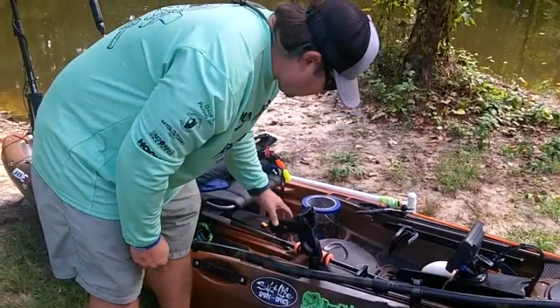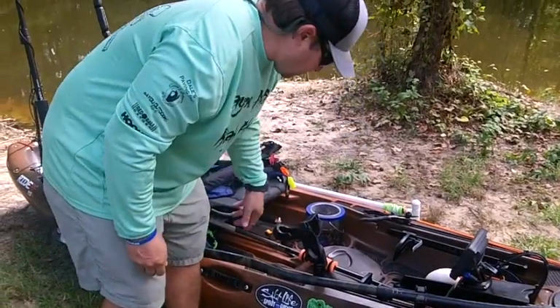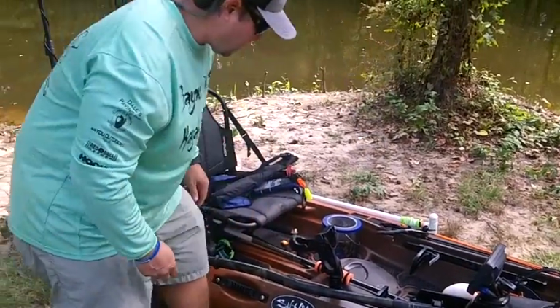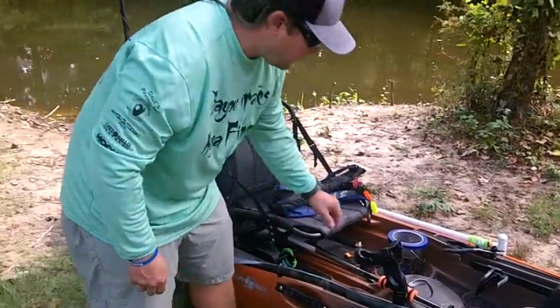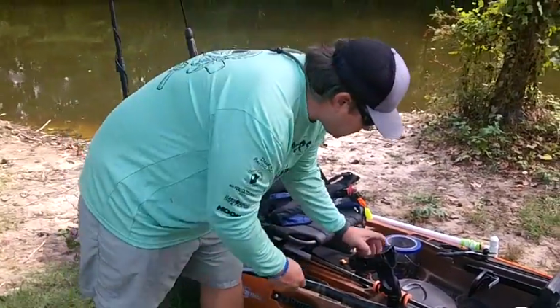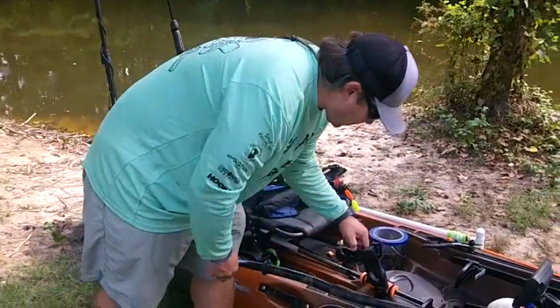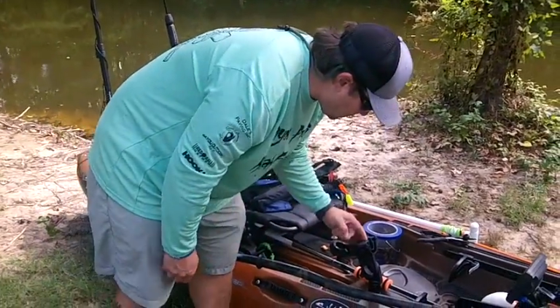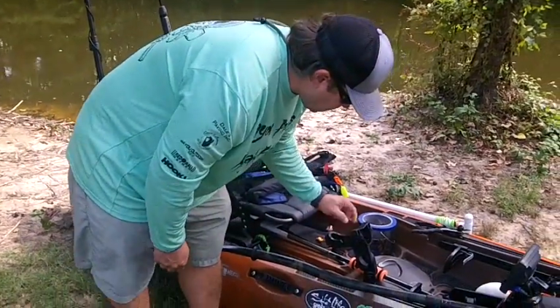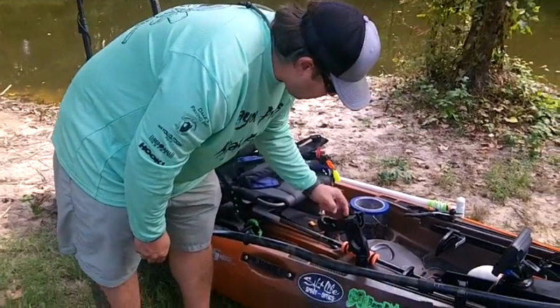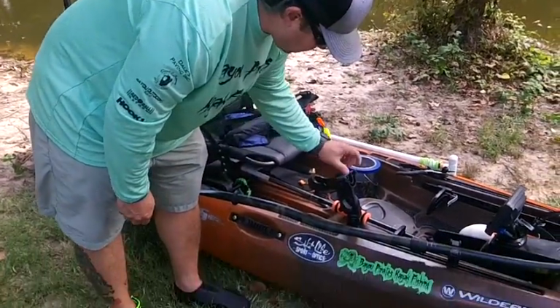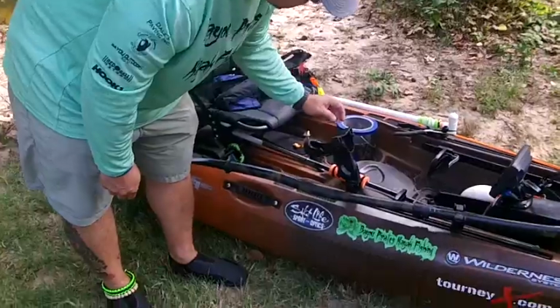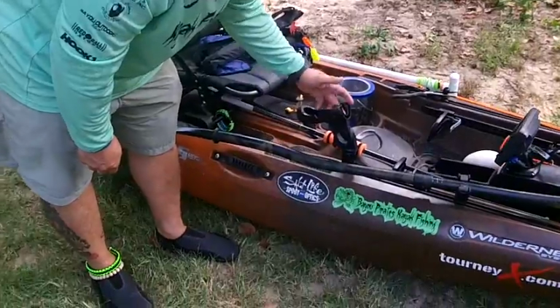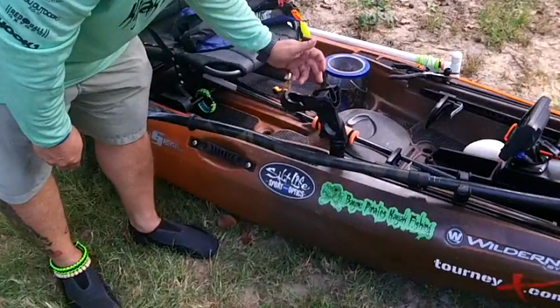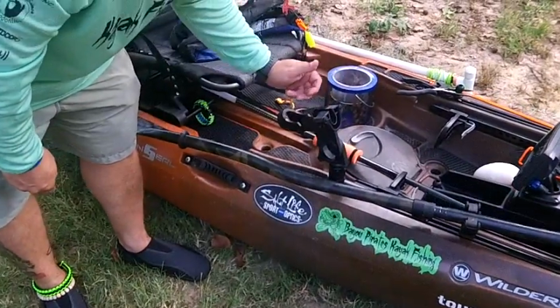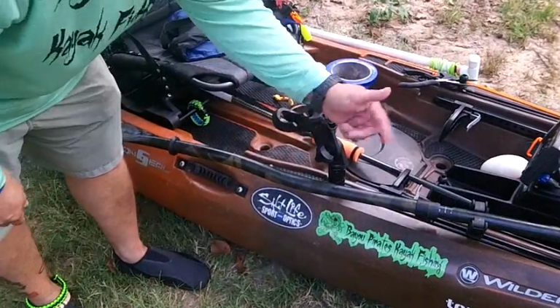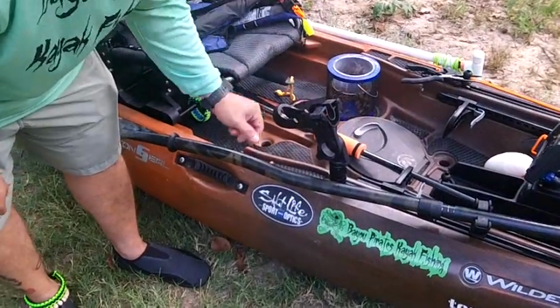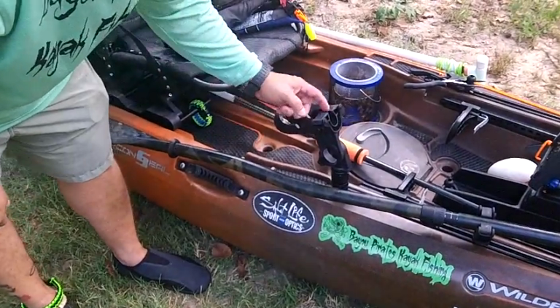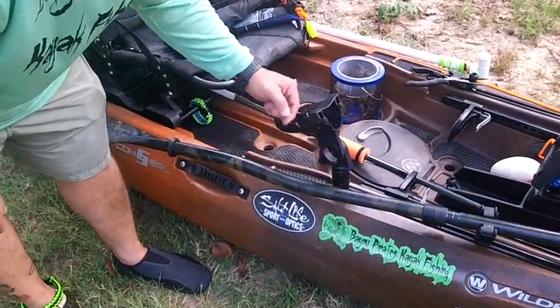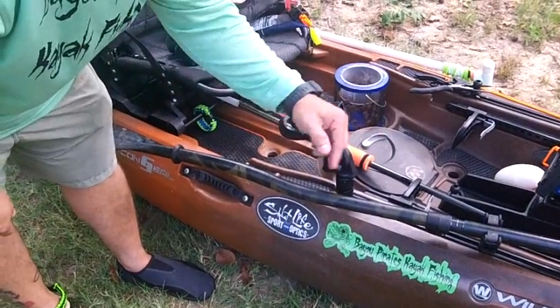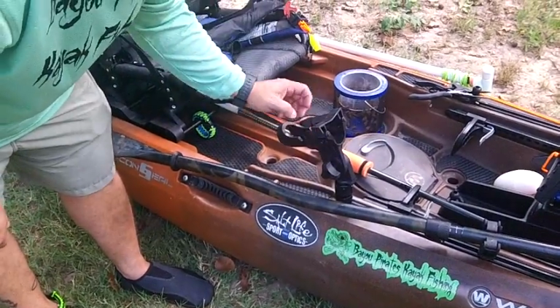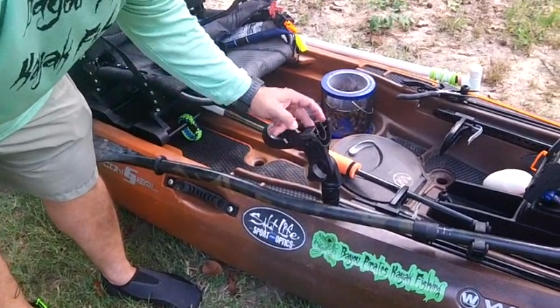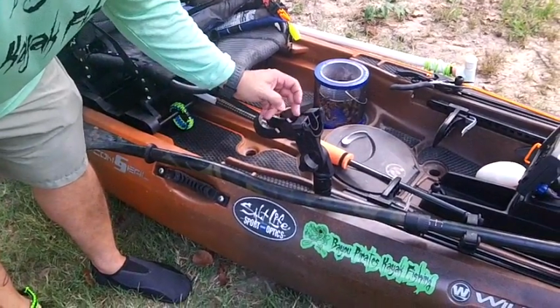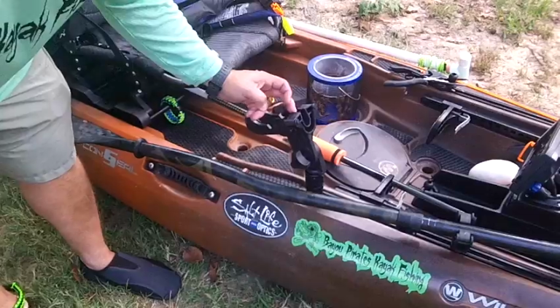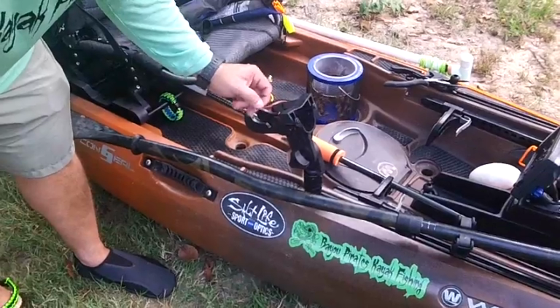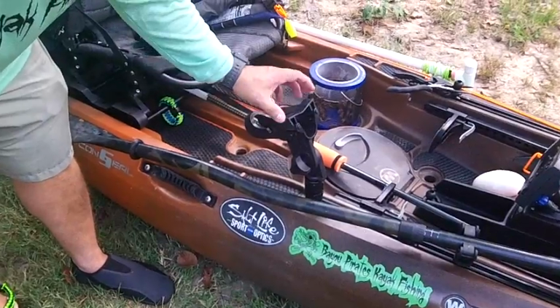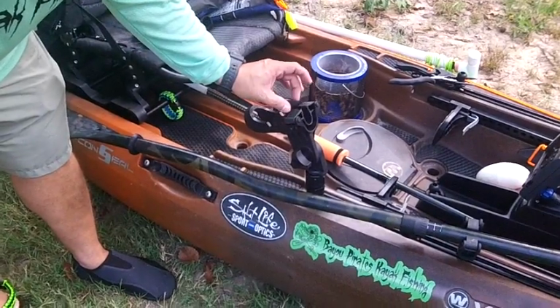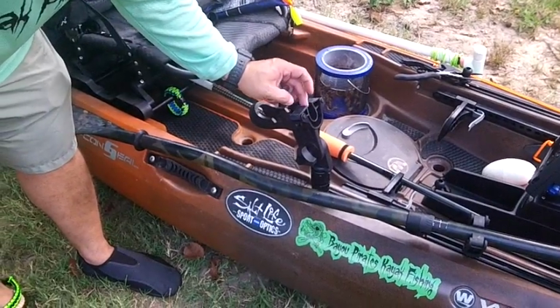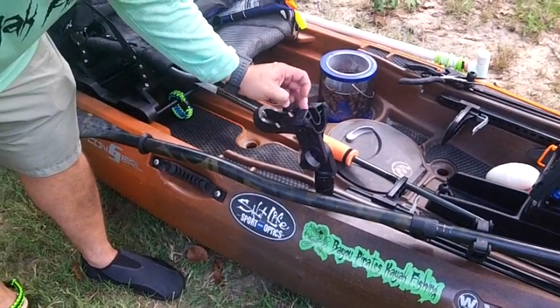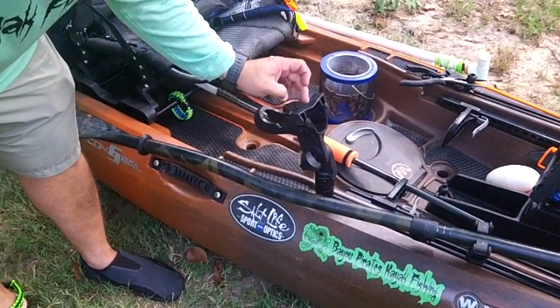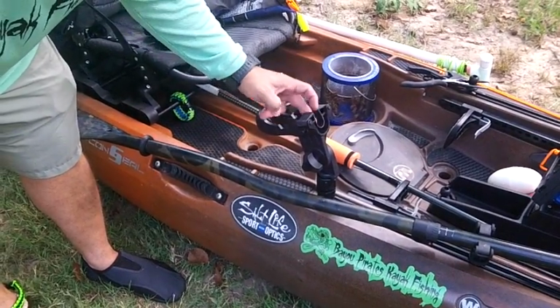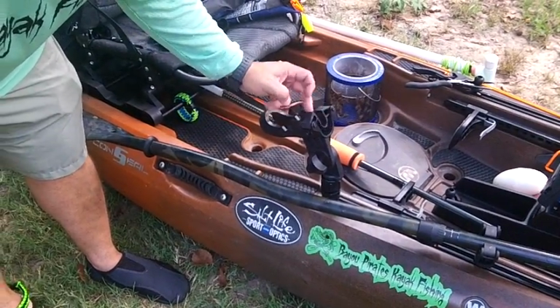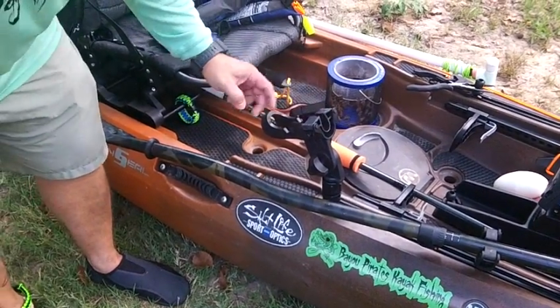Another feature is the cam locking mechanism on top. The cam locks in, similar to what I have on my paddle holder — very well made, snaps down, locks in real well.